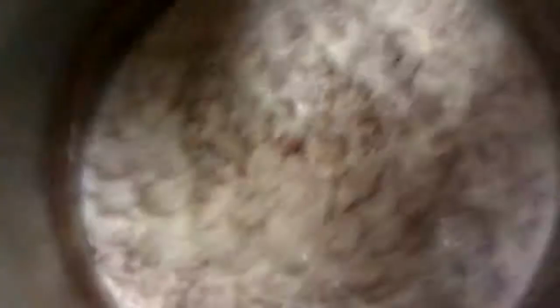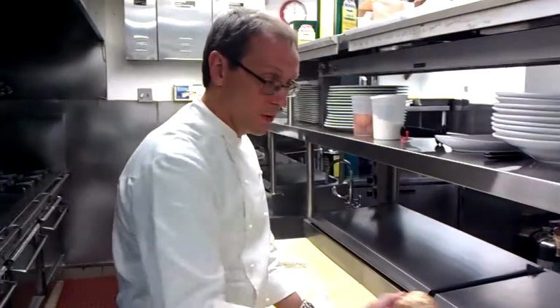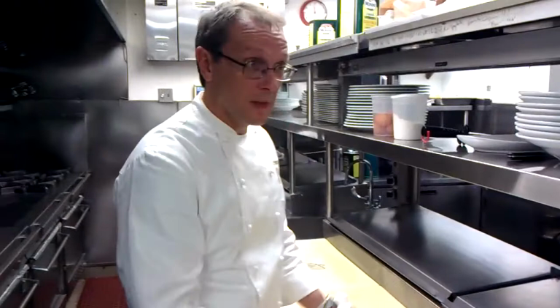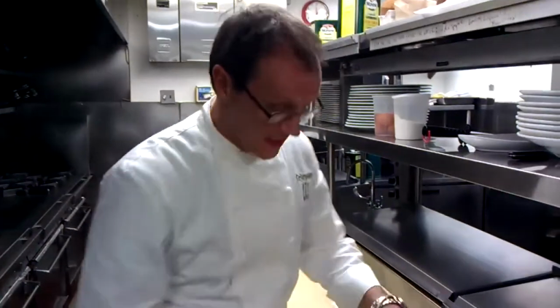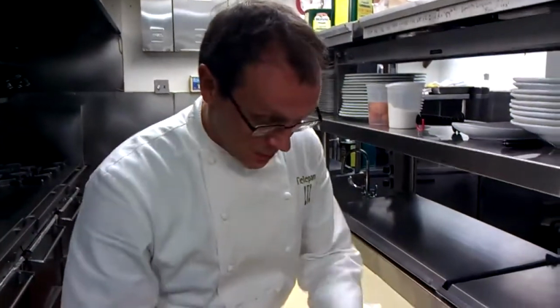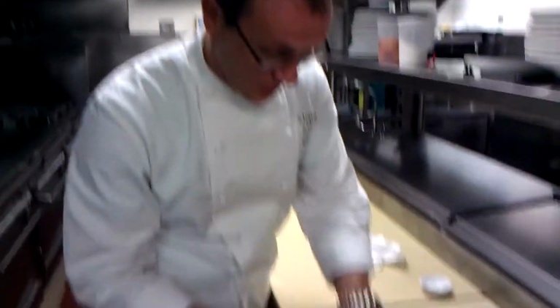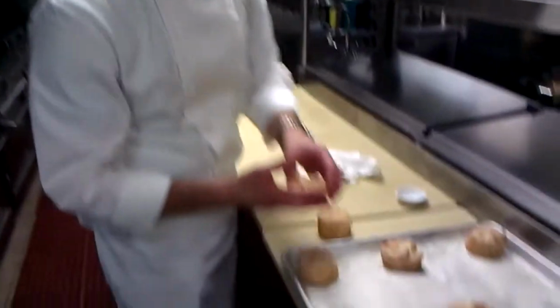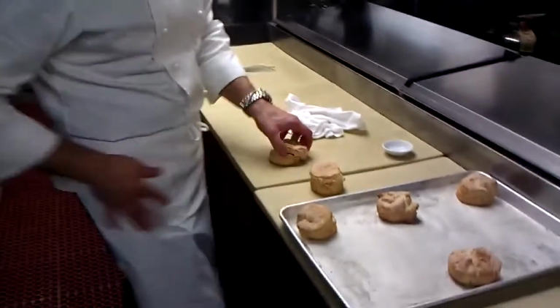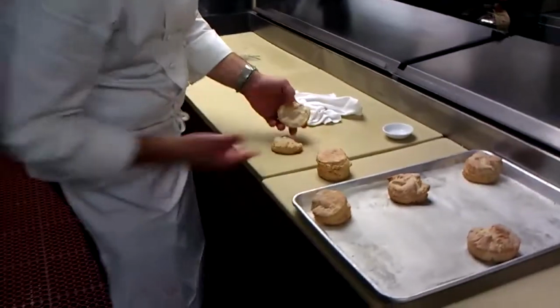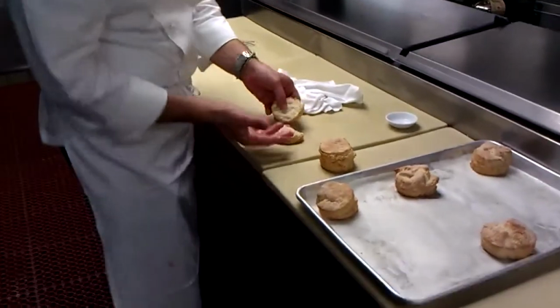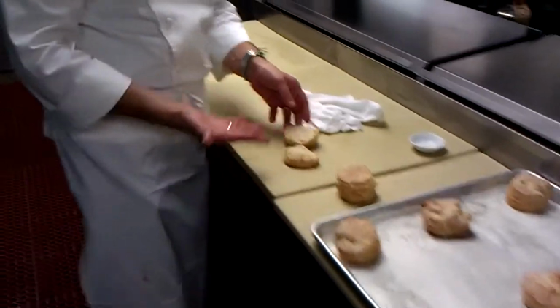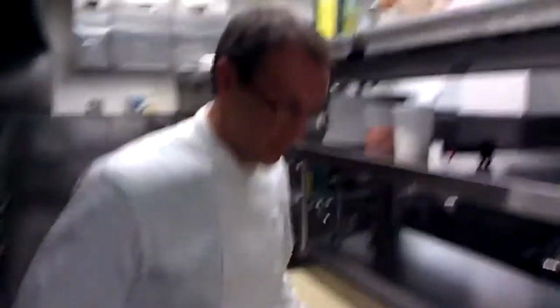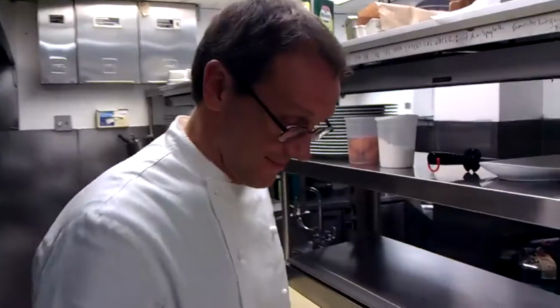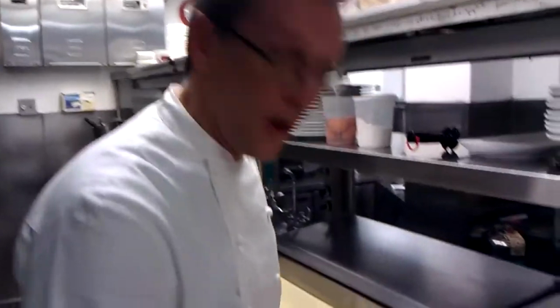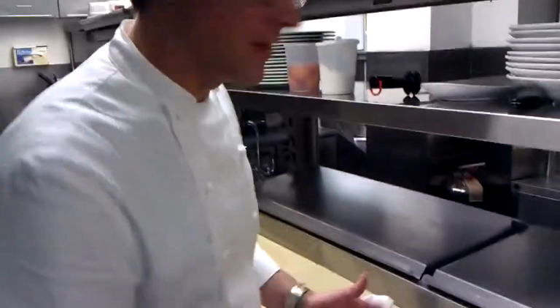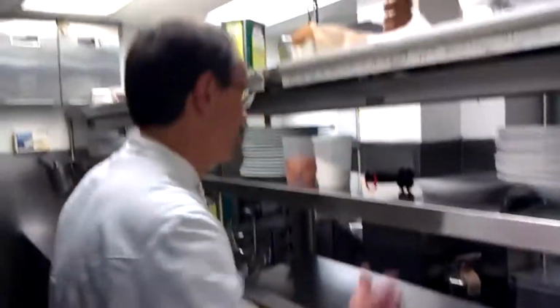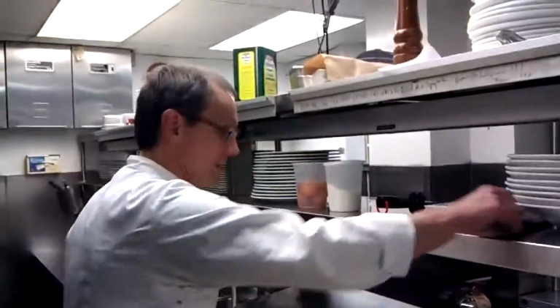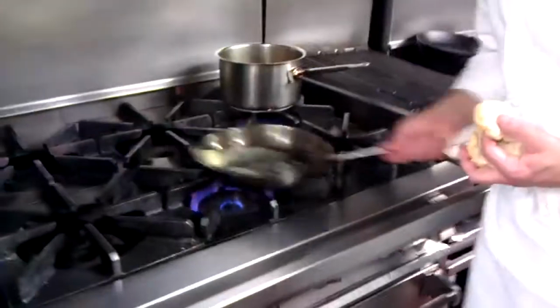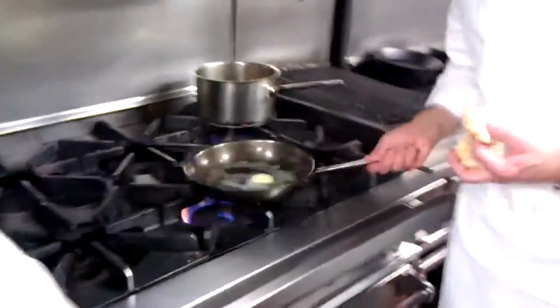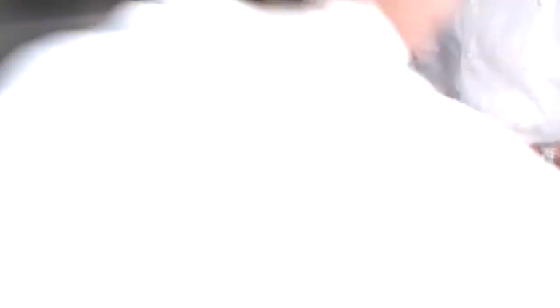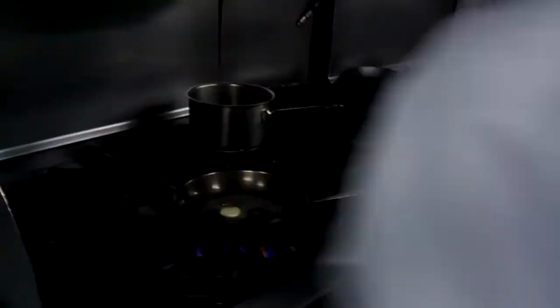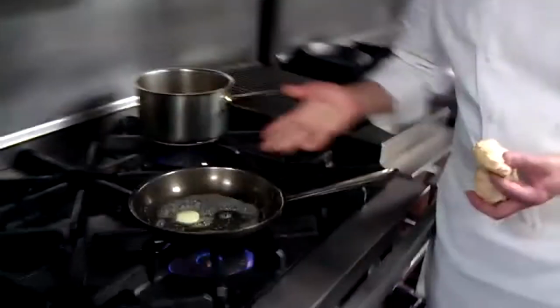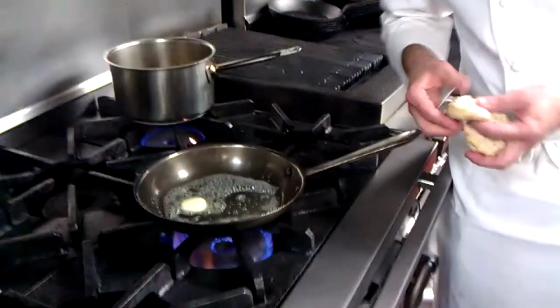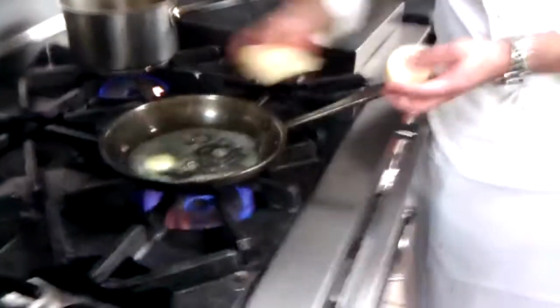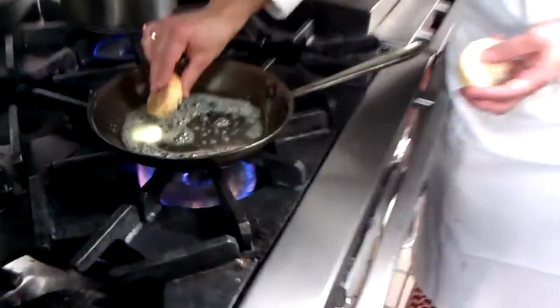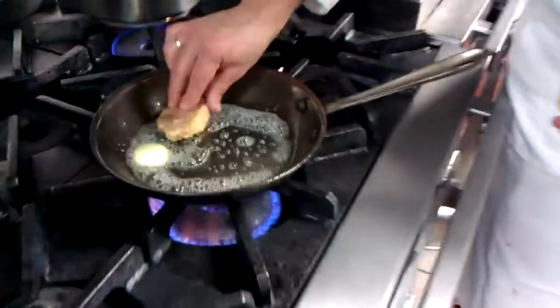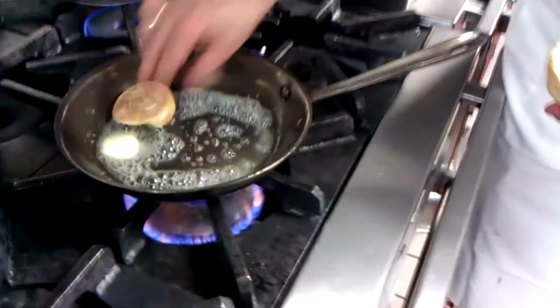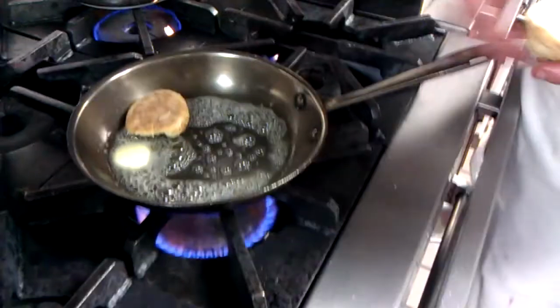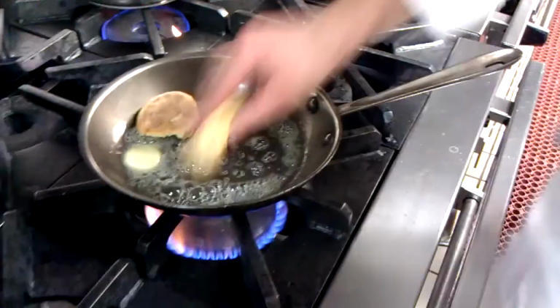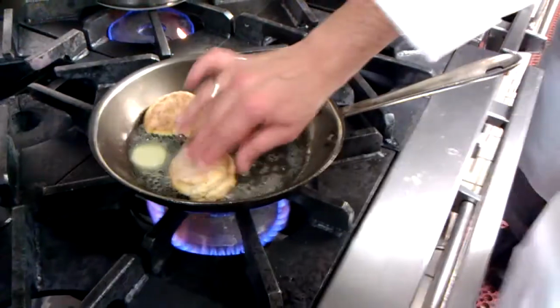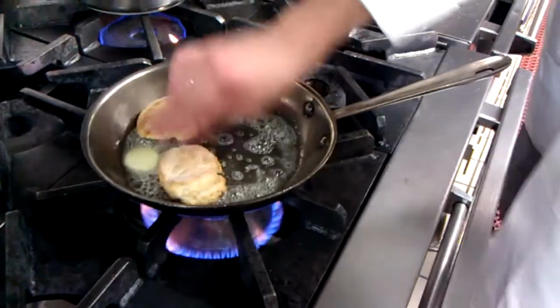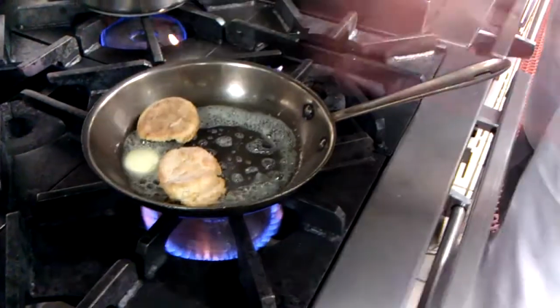What we'll do with the biscuits at this point when they're cooked — we're just looking to toast them on one side. That's it. You don't have to do this part, but it's a little extra decadence.